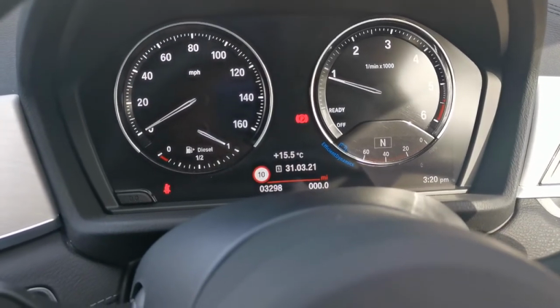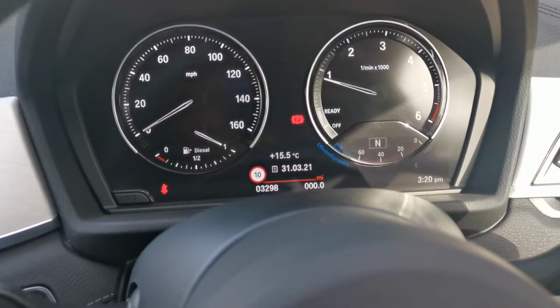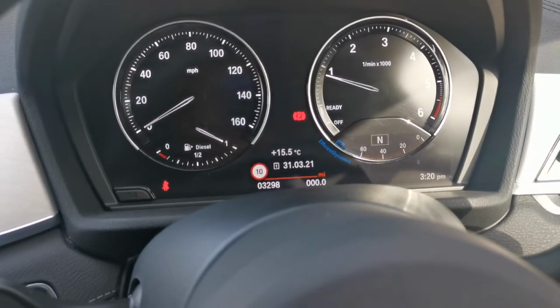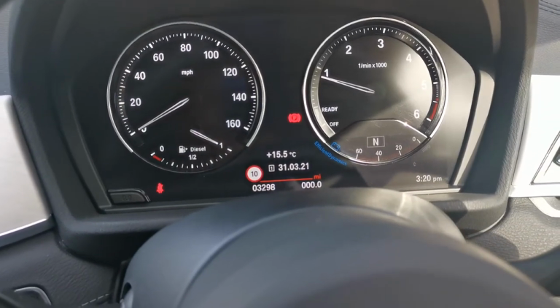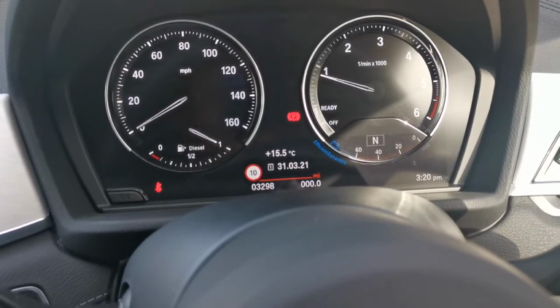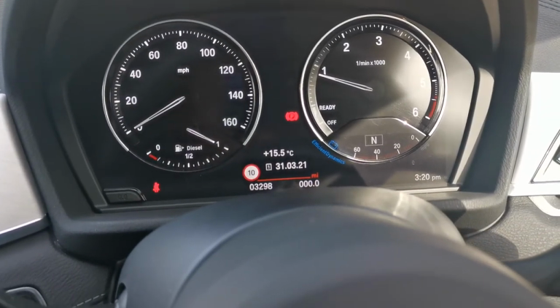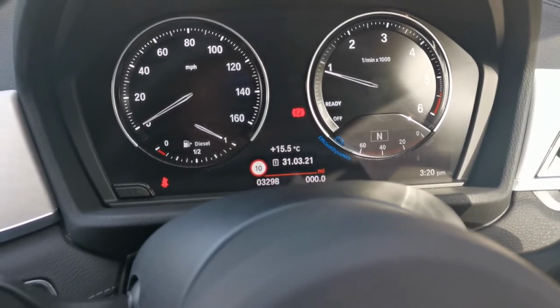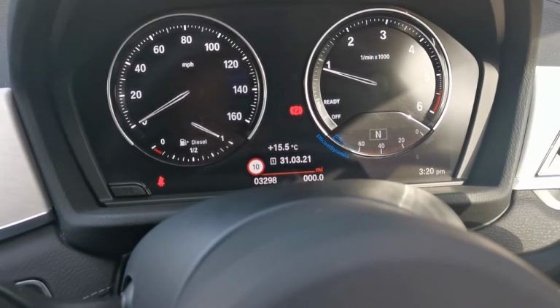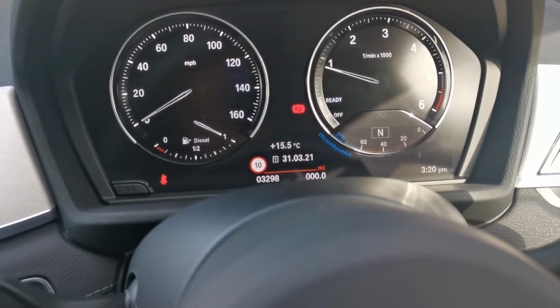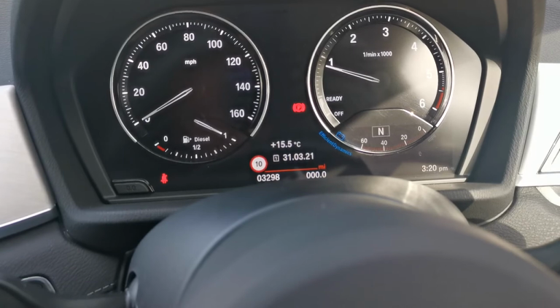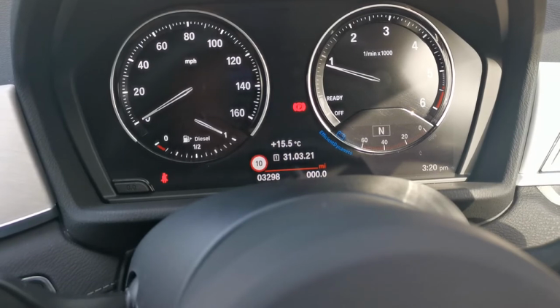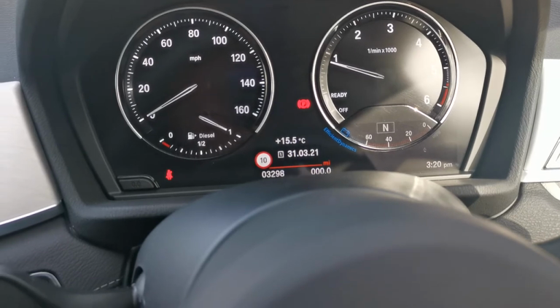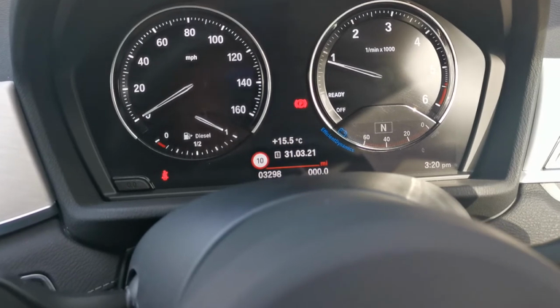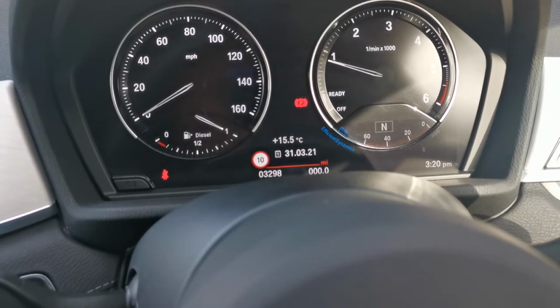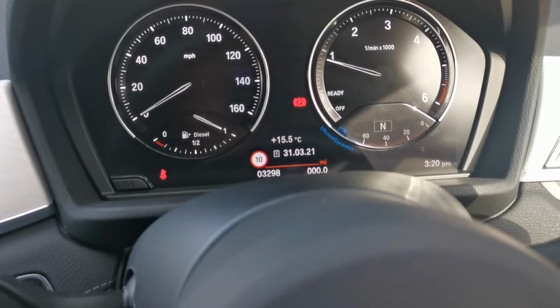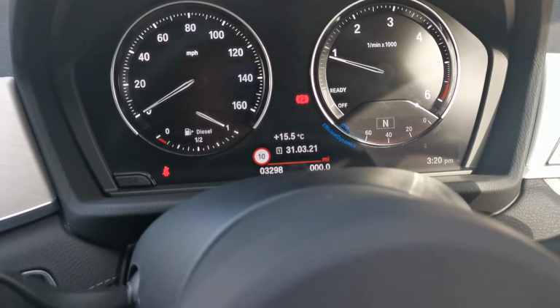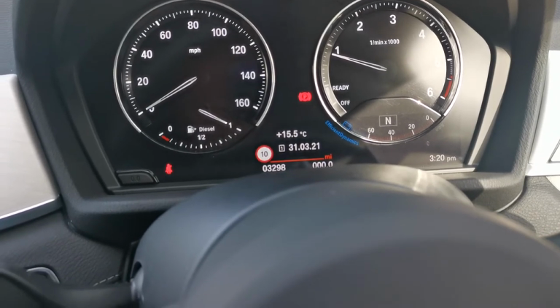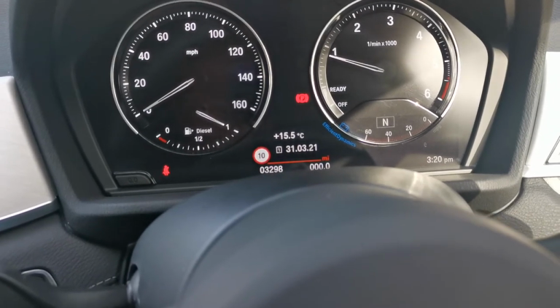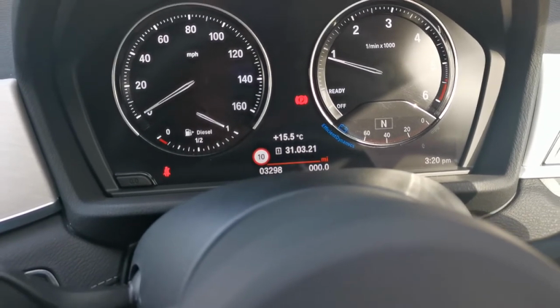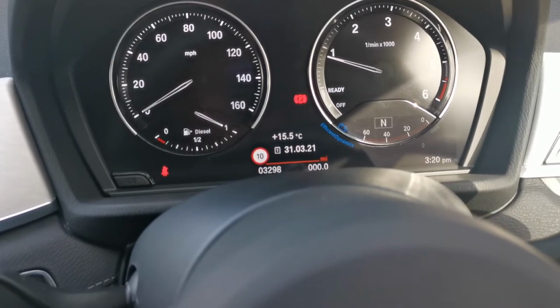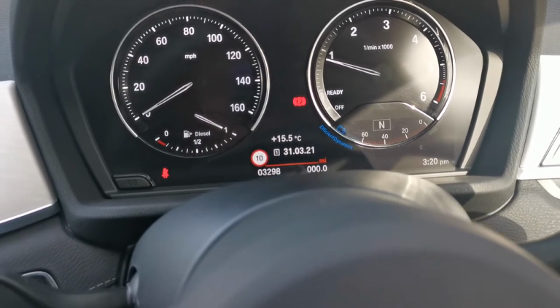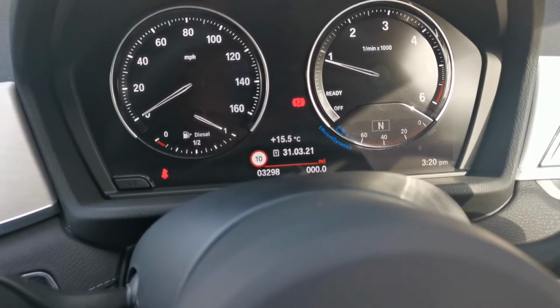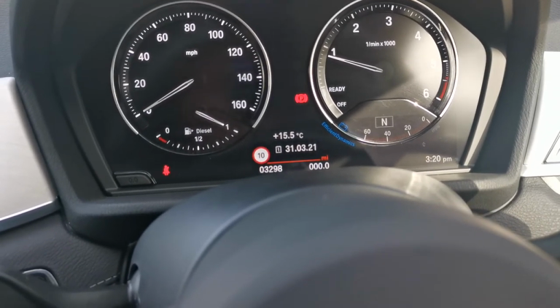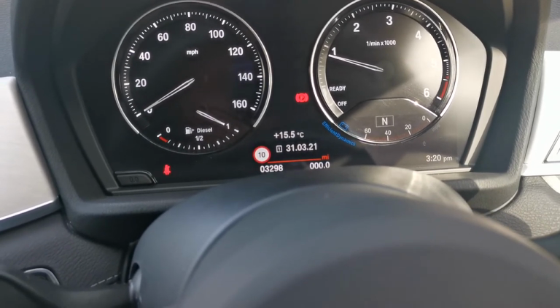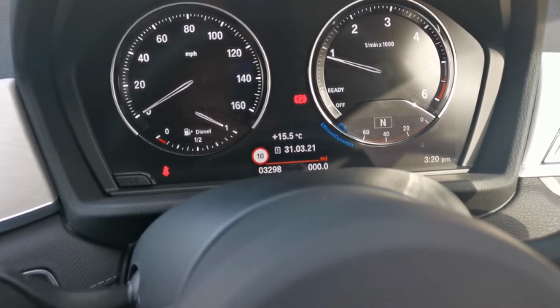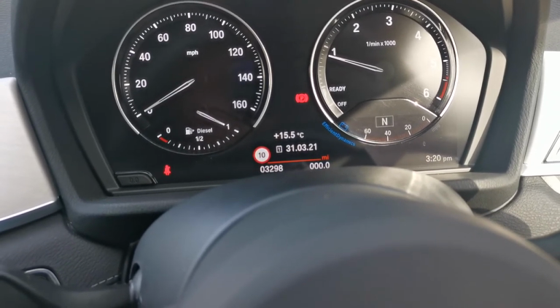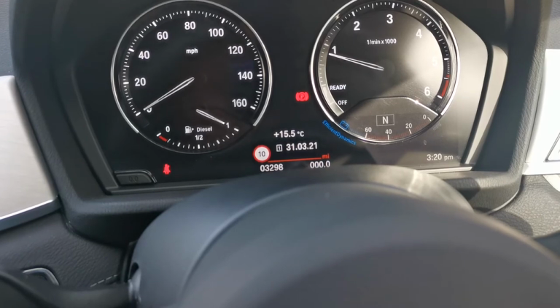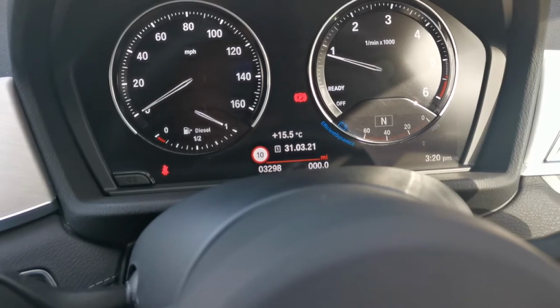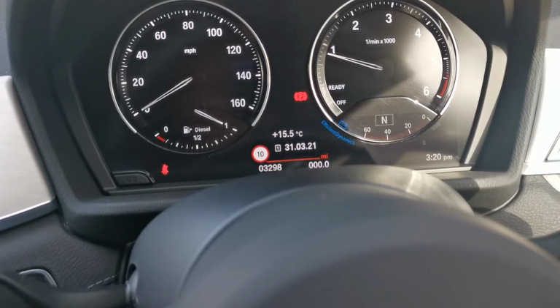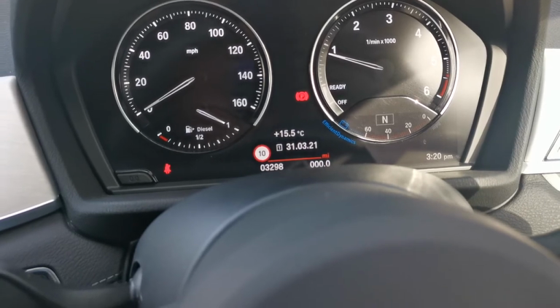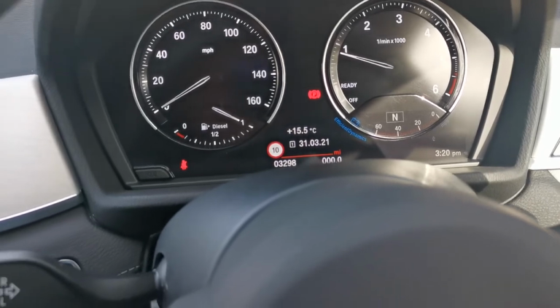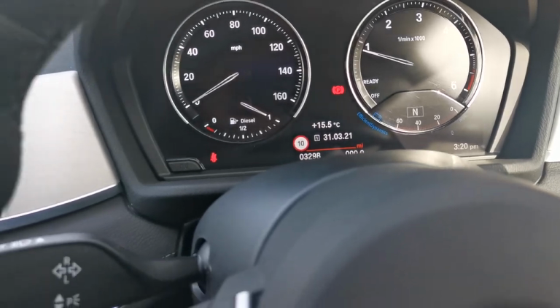This car has 3,298 miles on the clock. As mentioned, it's a September 2020 registered vehicle, and this has been one of our ex-demonstrators.